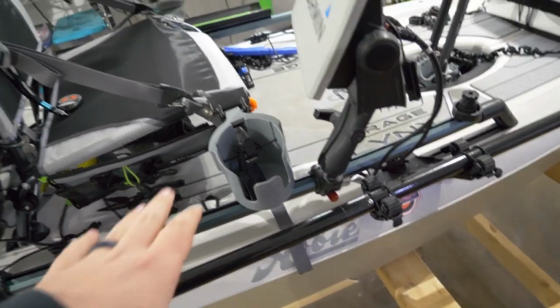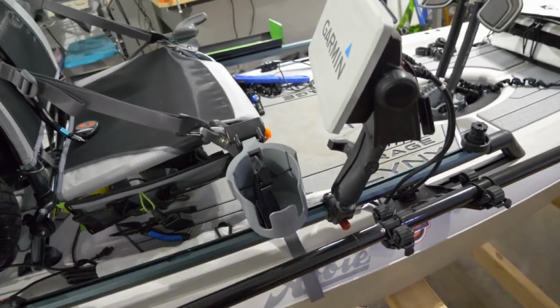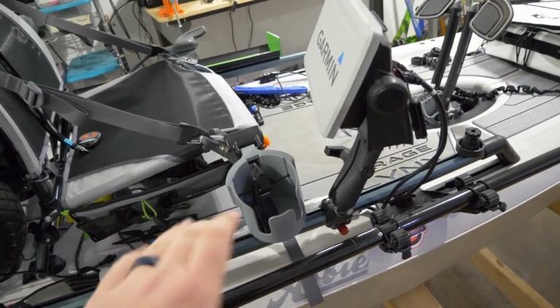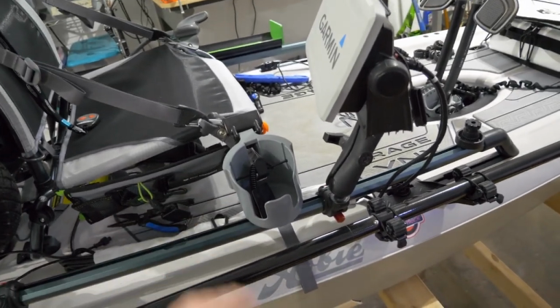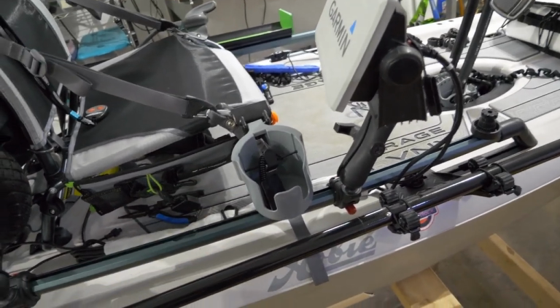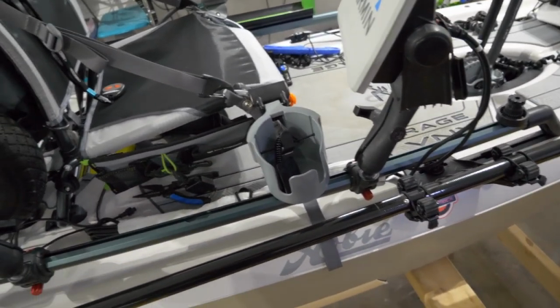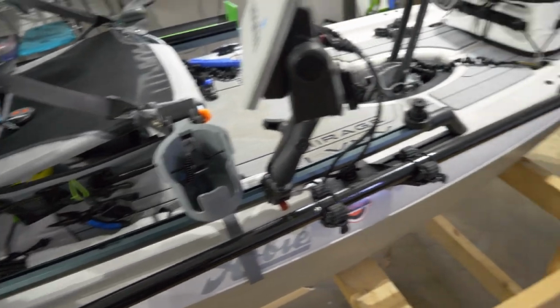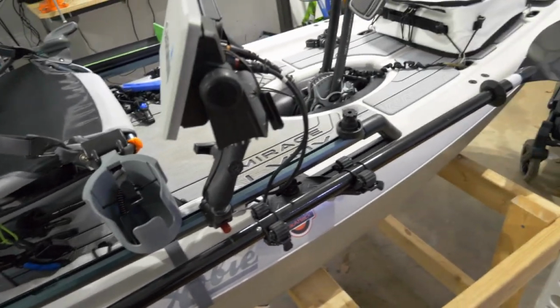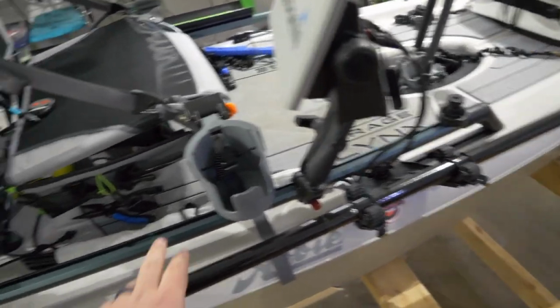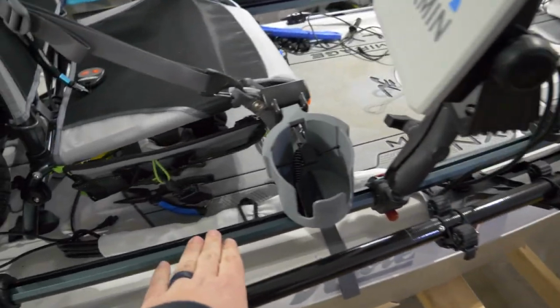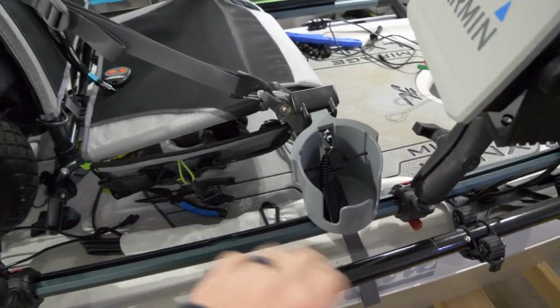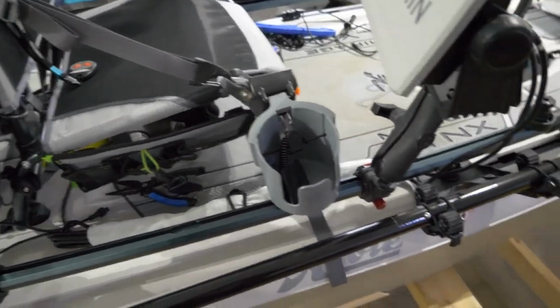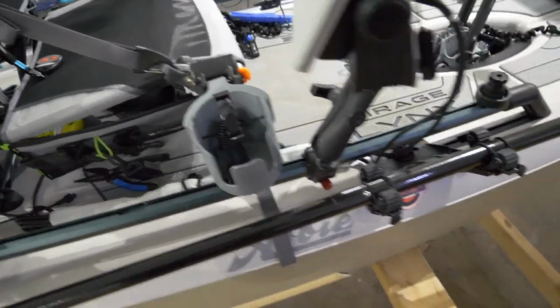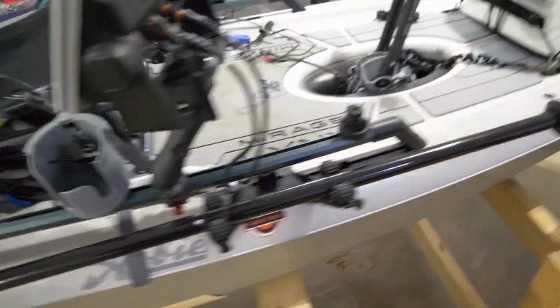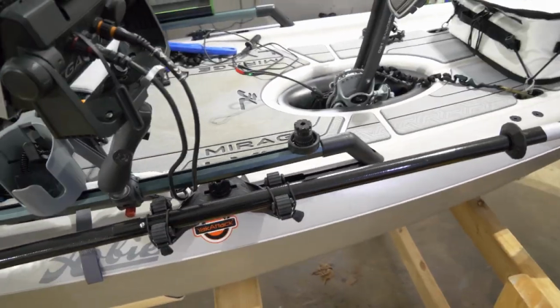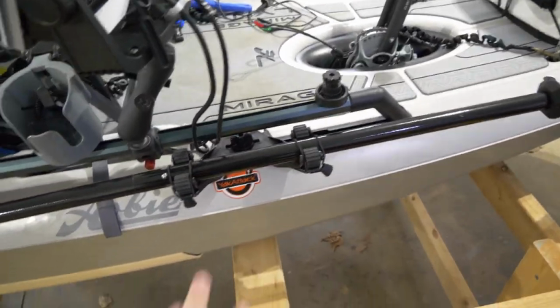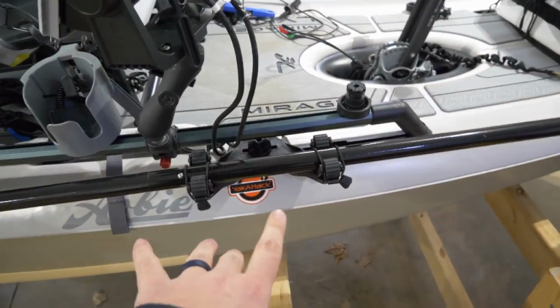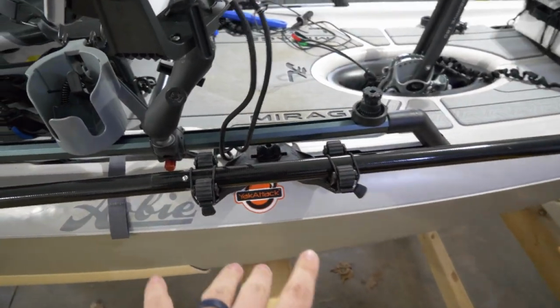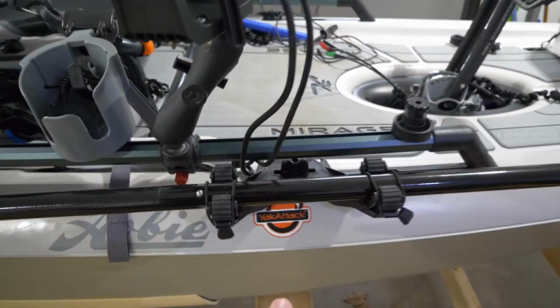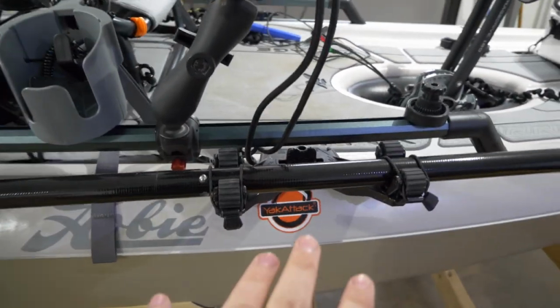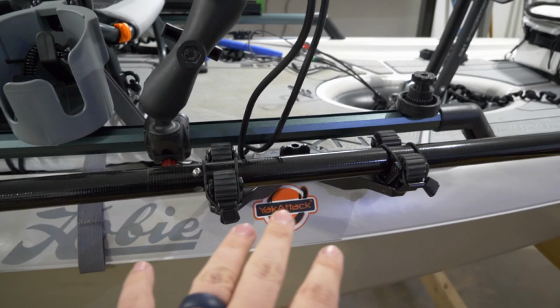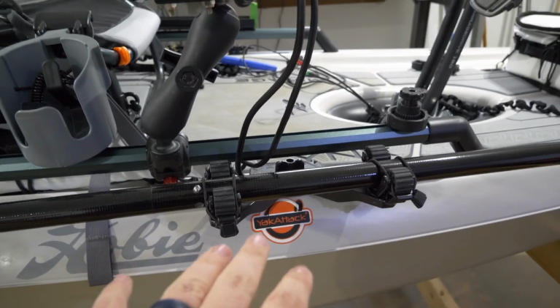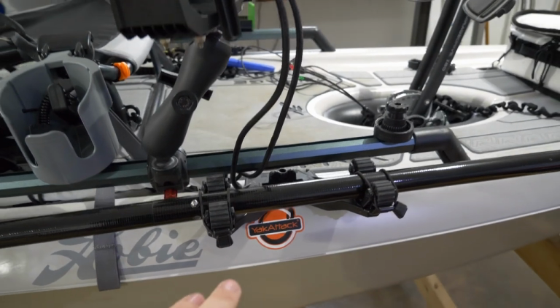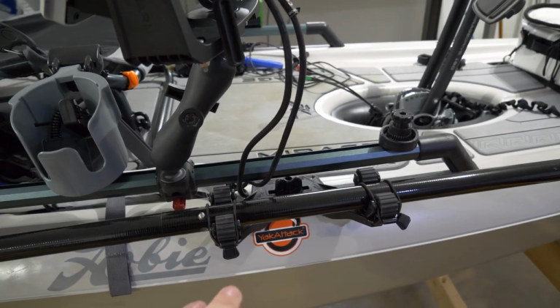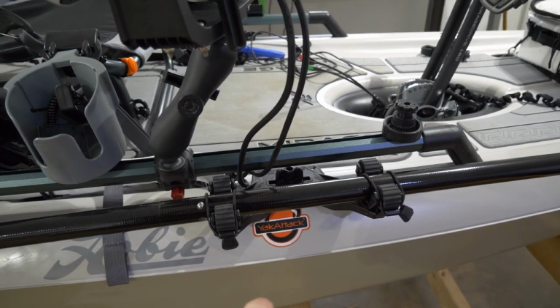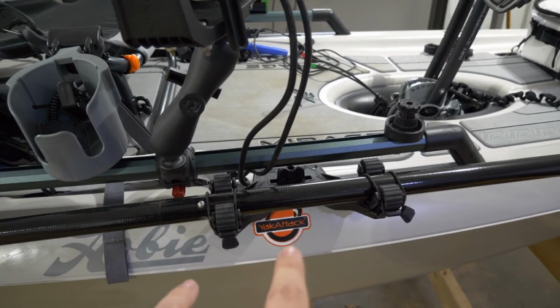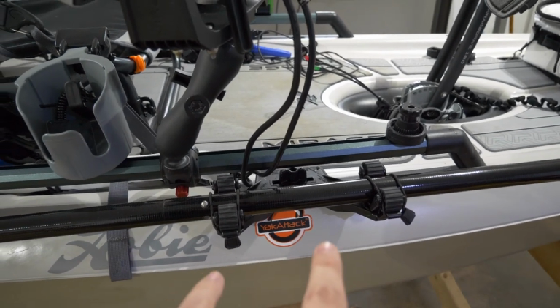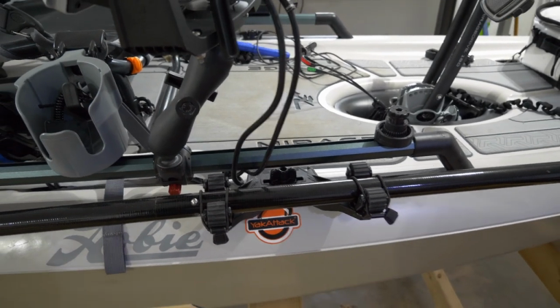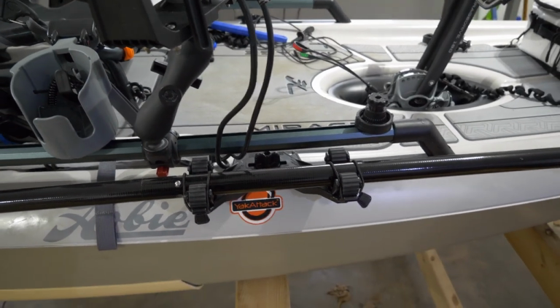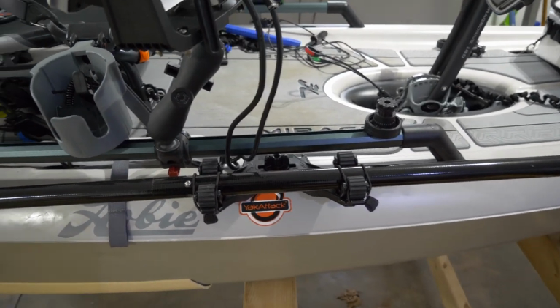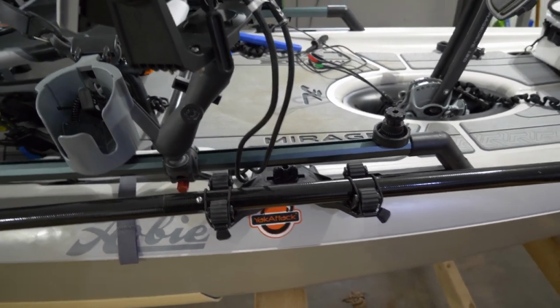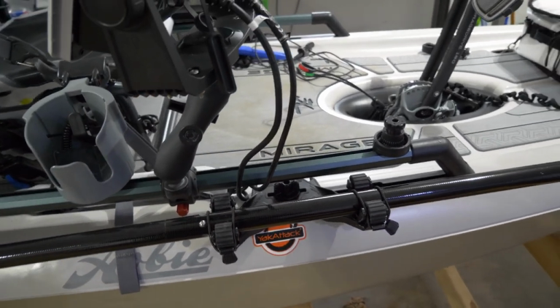This mod is to replace that paddle holder — I was just repurposing it in the previous setup. What I went with is the YakAttack Double Header with the Roto Grips, and I'm going to show you guys a few different options.